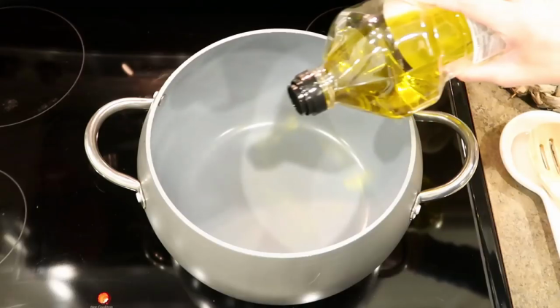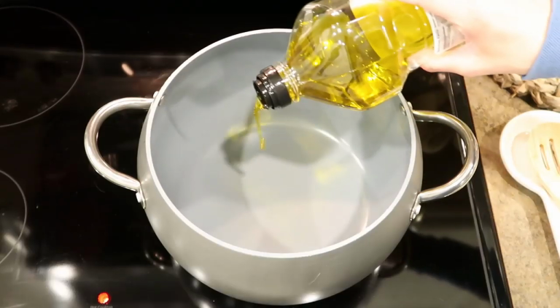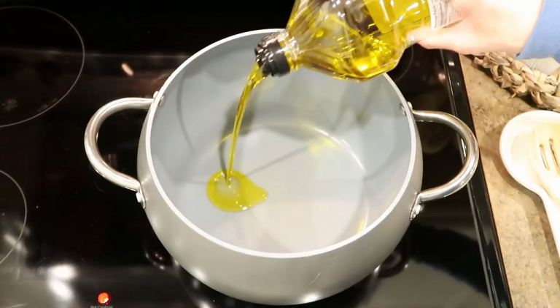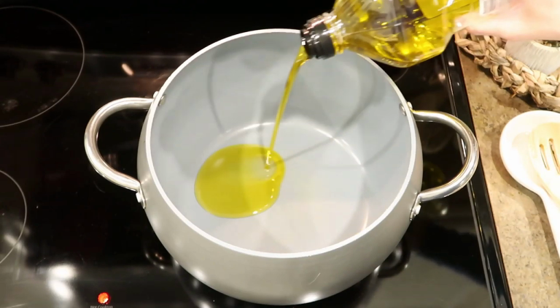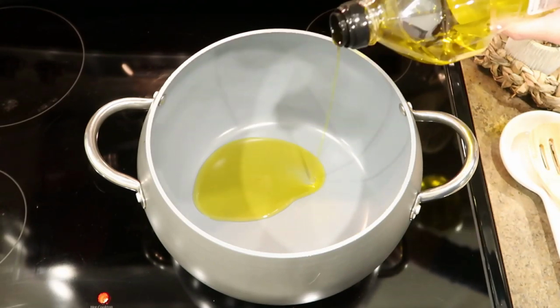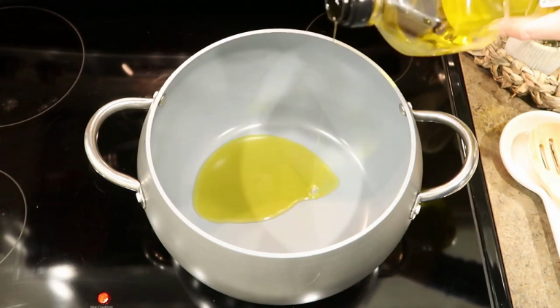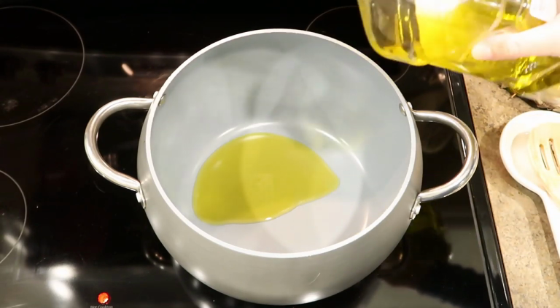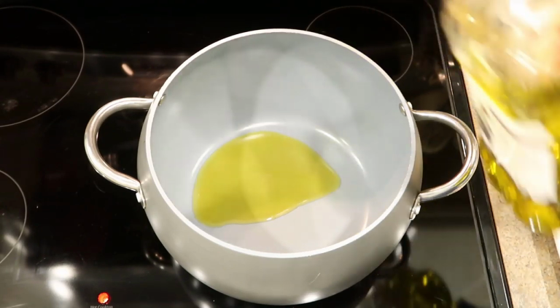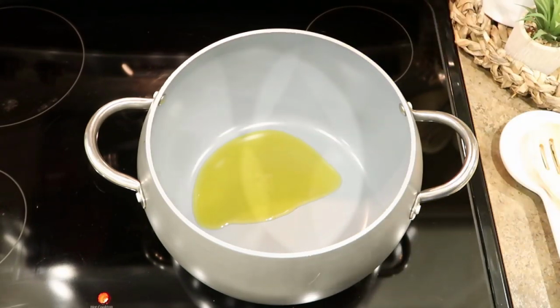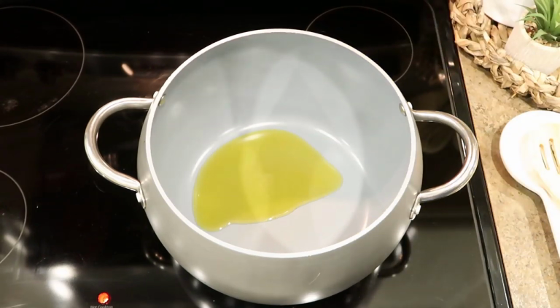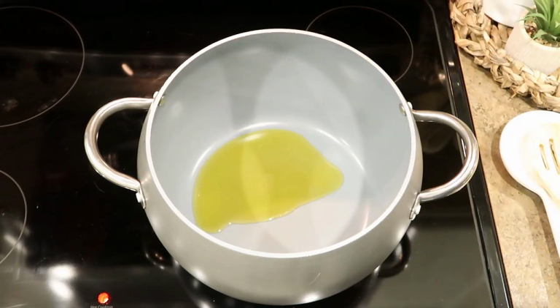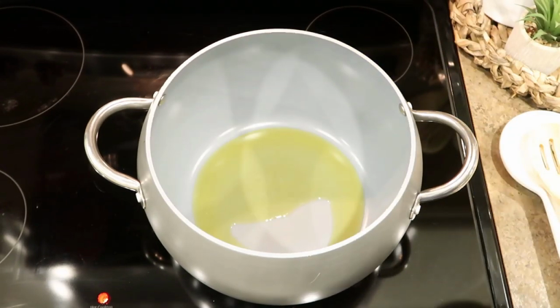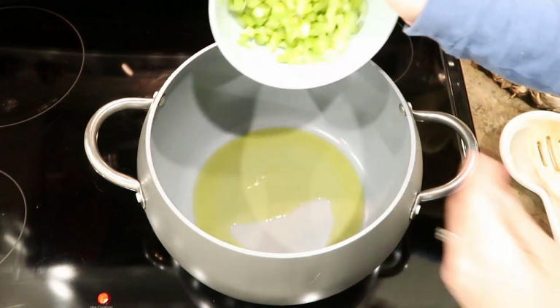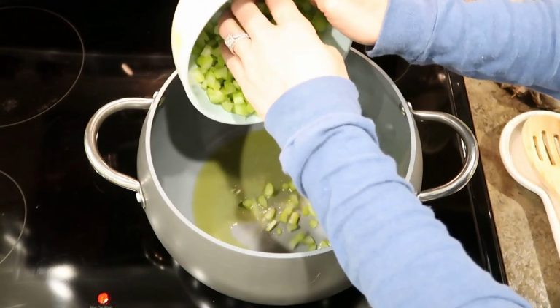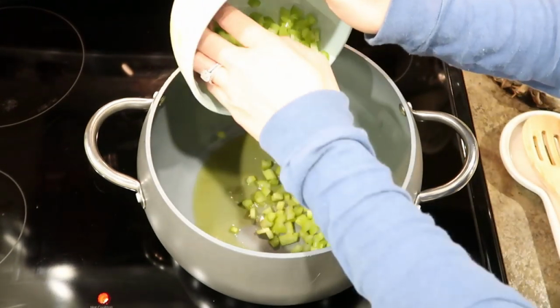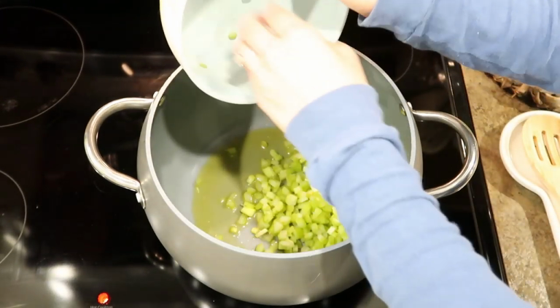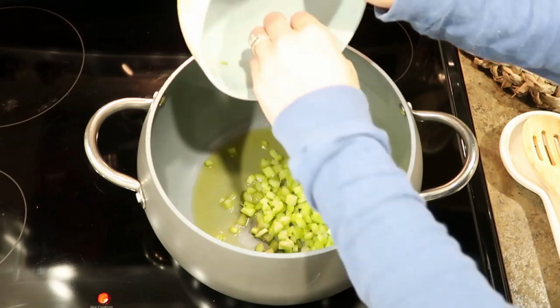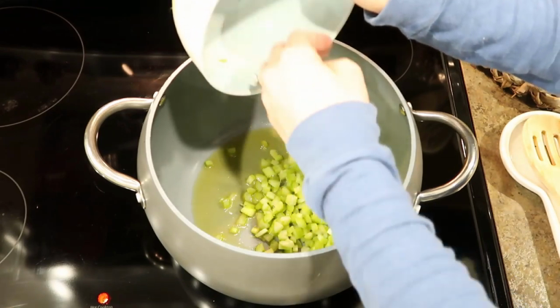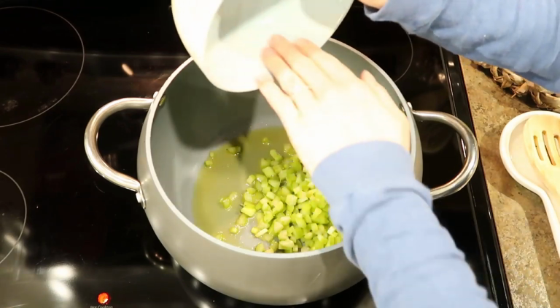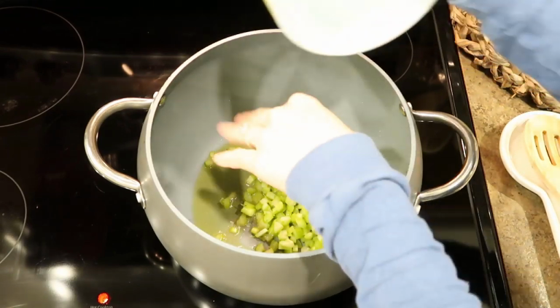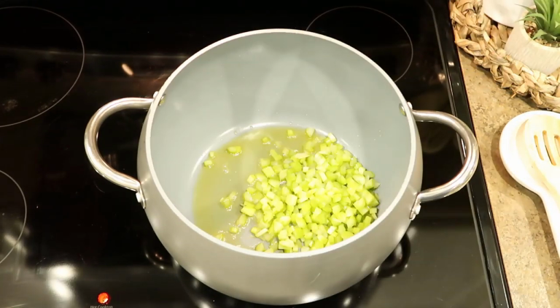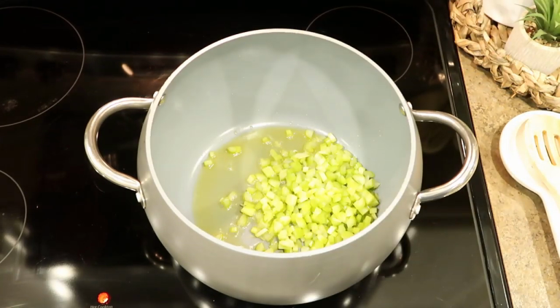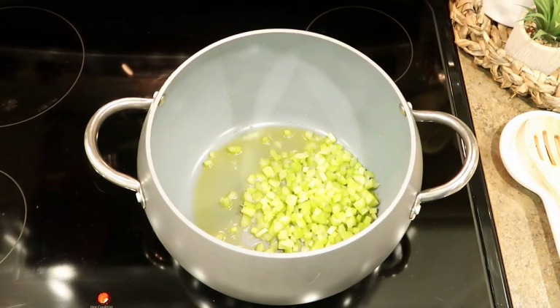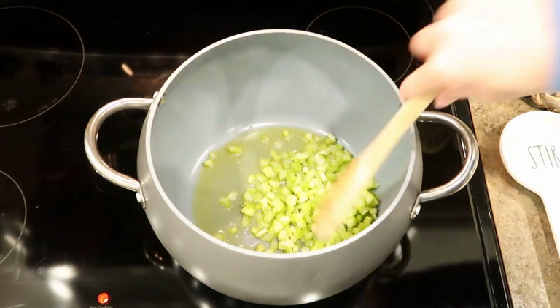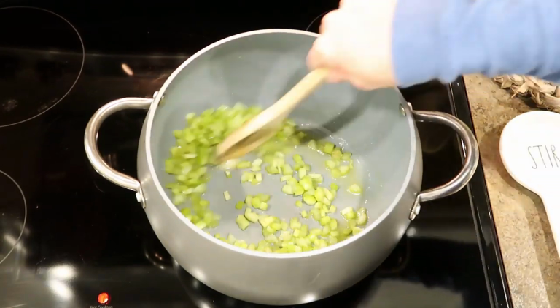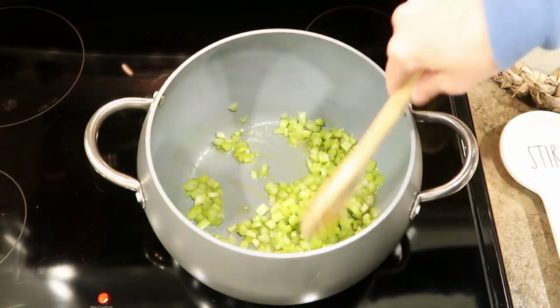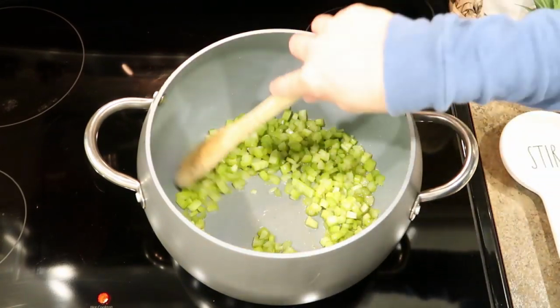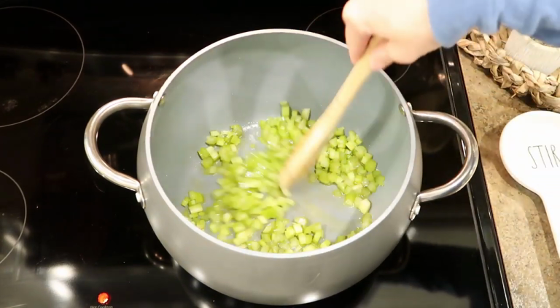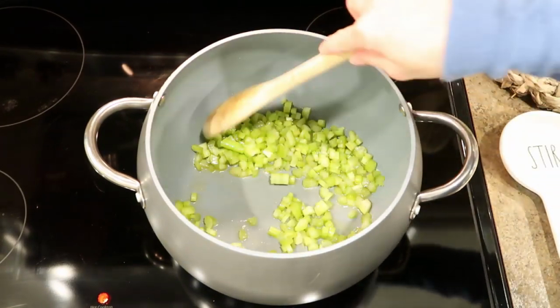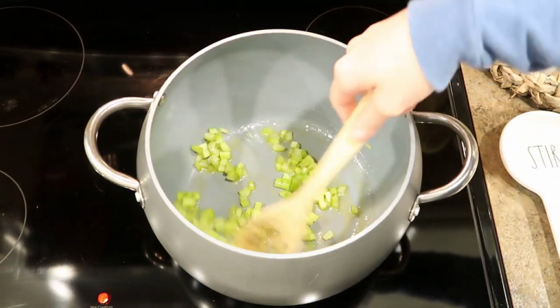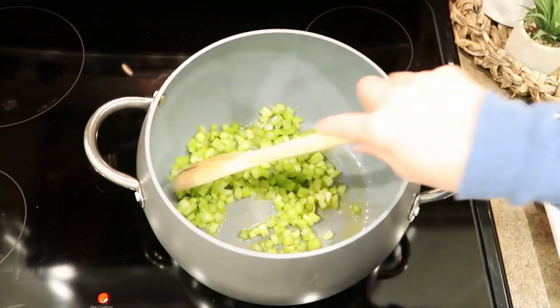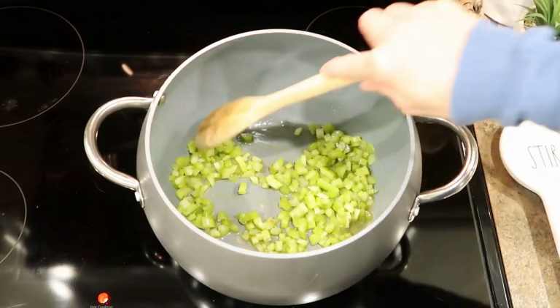First, I'm going to start with a little bit of olive oil on medium heat and start sautéing the celery. I like to cook the celery for about two minutes before adding the onions because they always need an extra one to two minutes to cook.